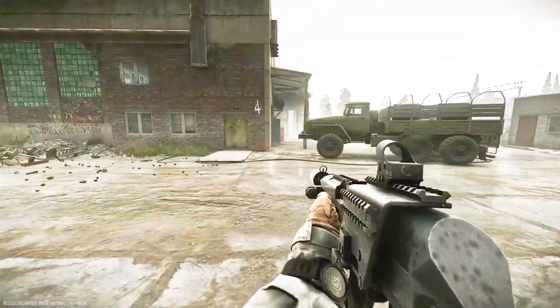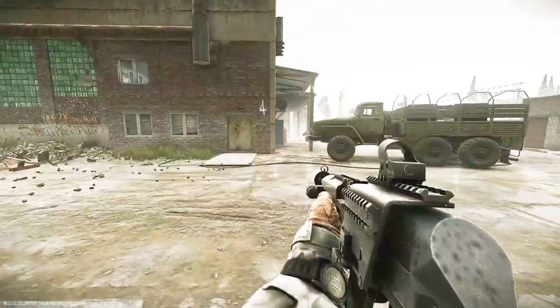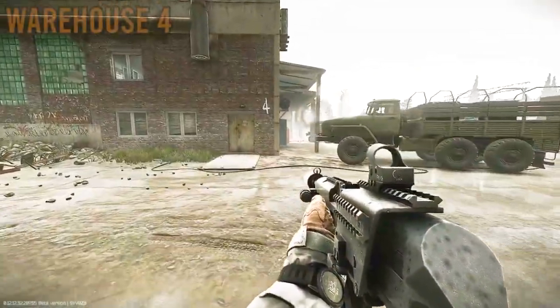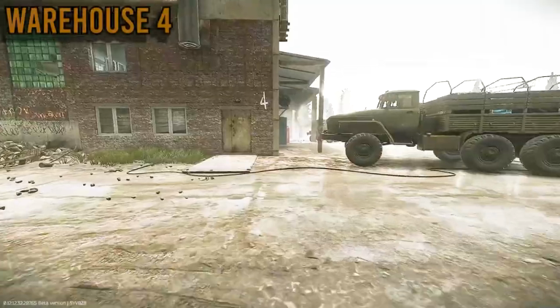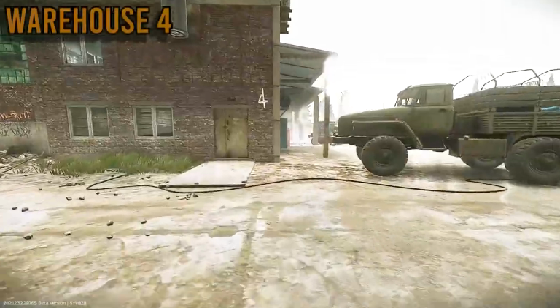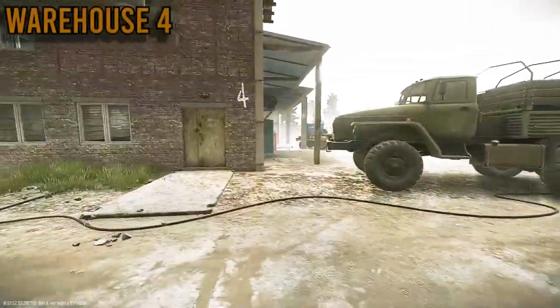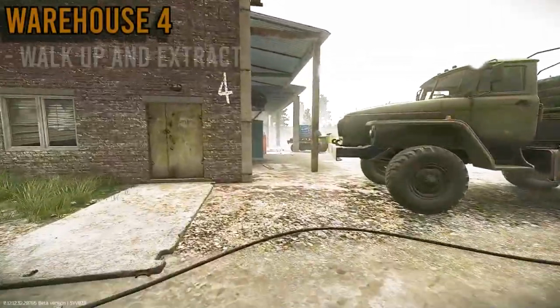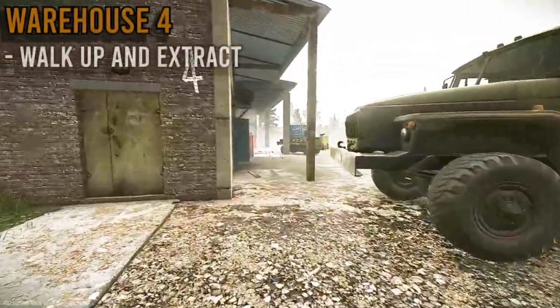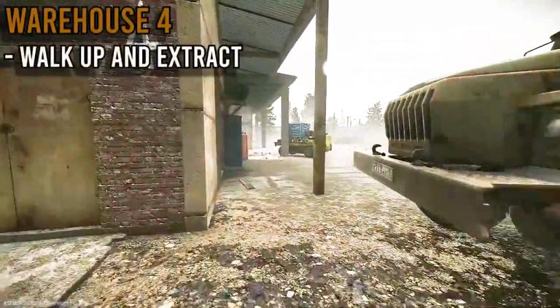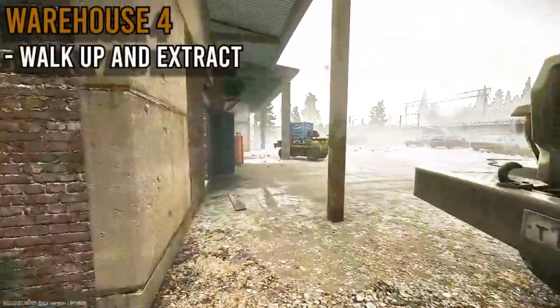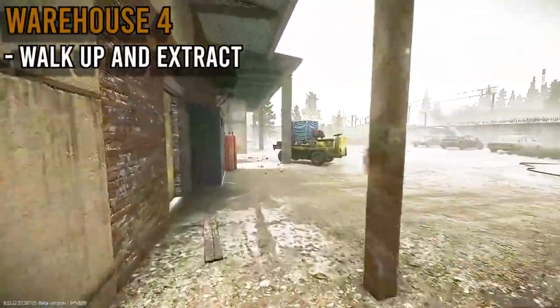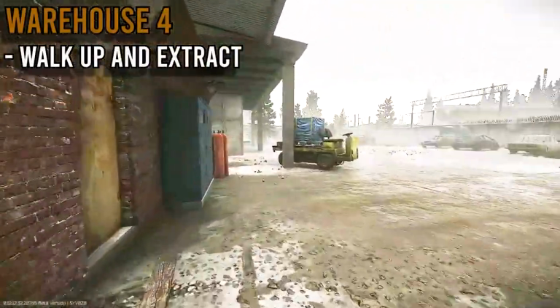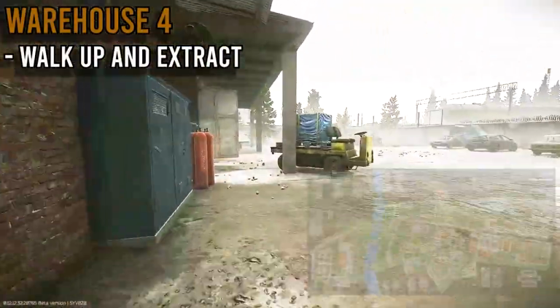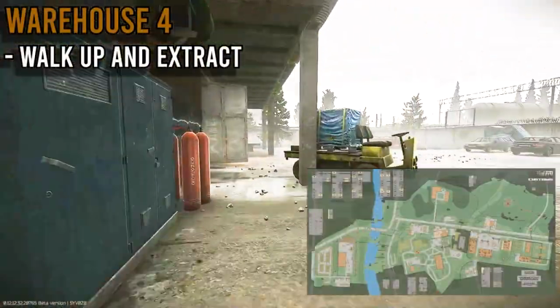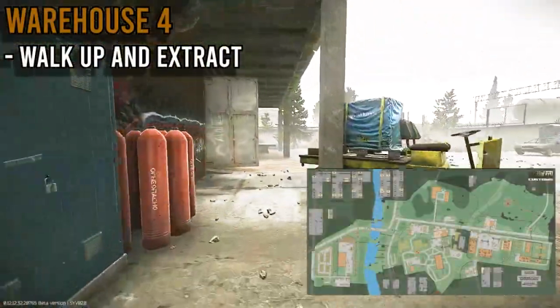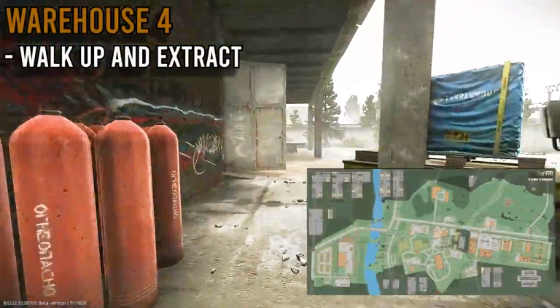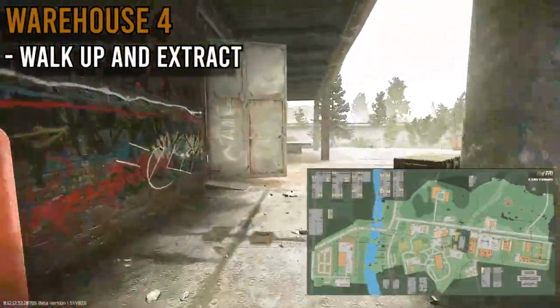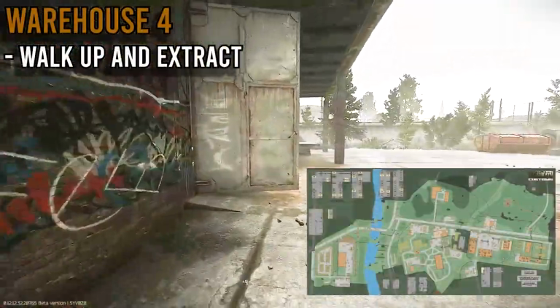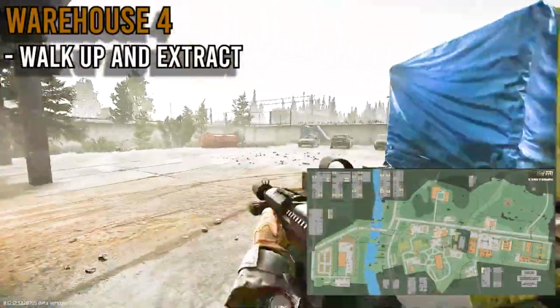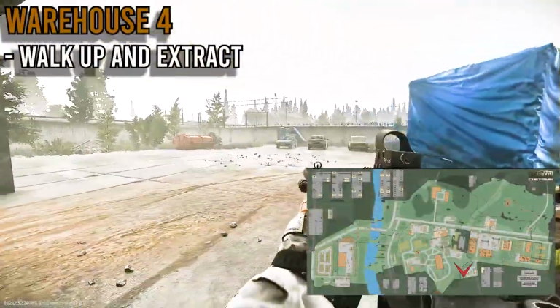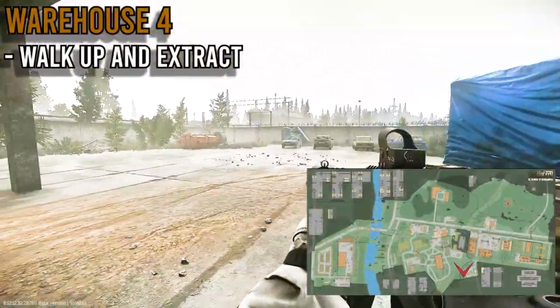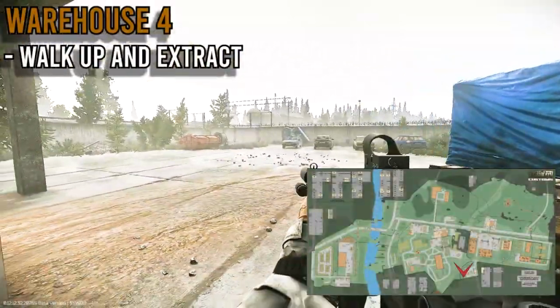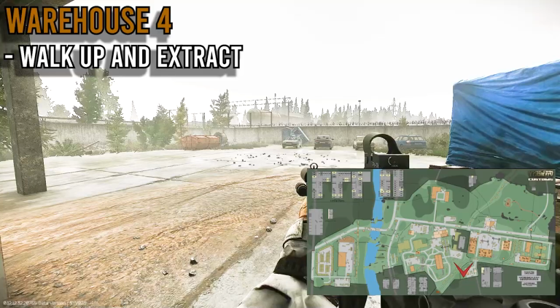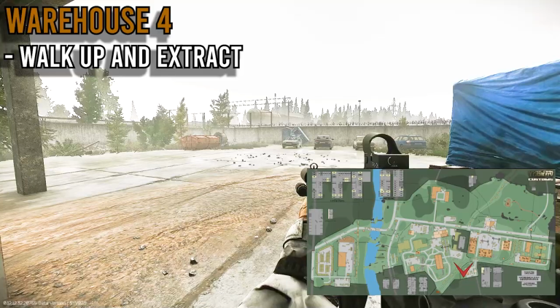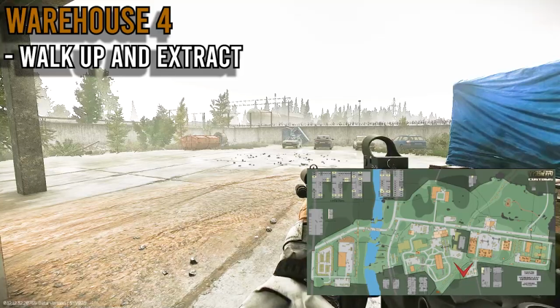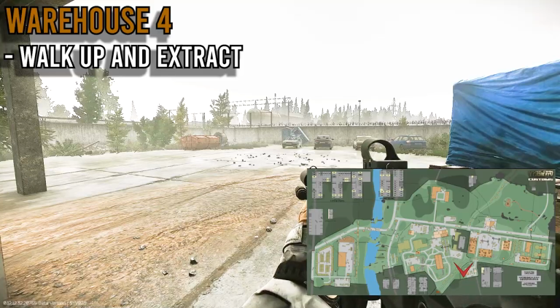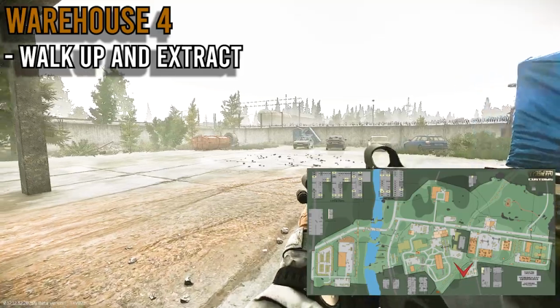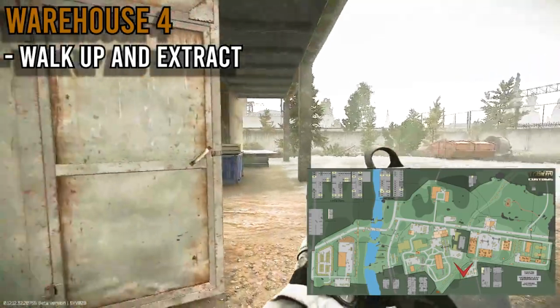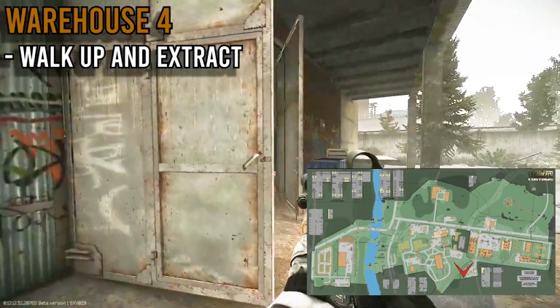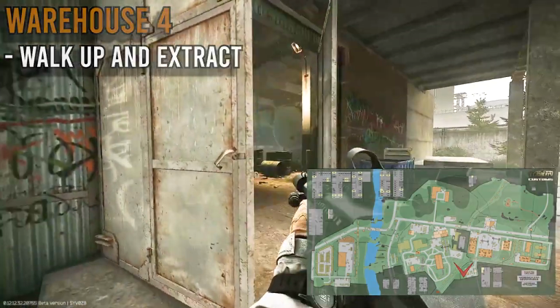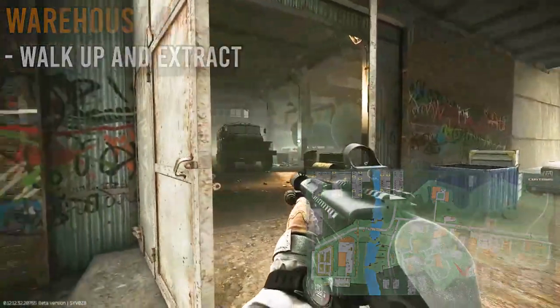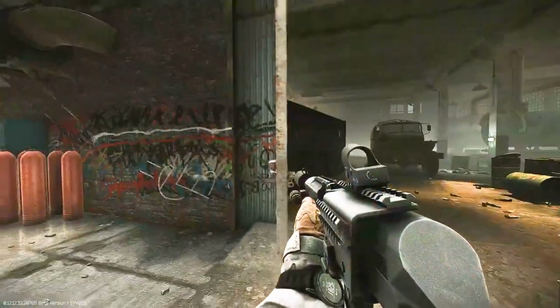For our final Scav extract, we have Warehouse 4. Walk under this roof and you'll be good to go. So that is every Scav extract in Customs. Now let's take a look at some of the PMC extracts.